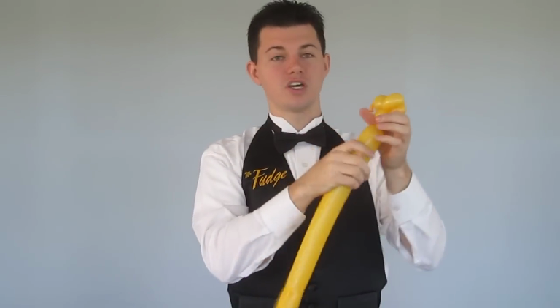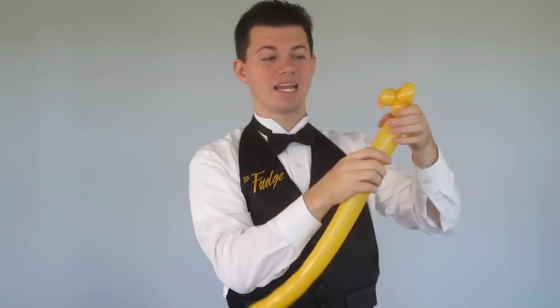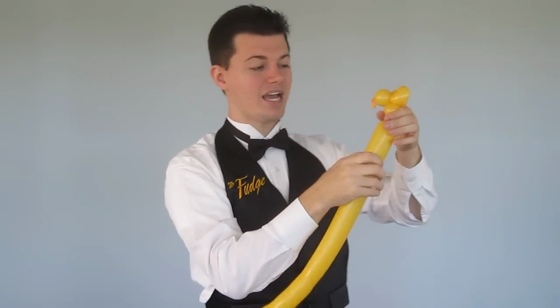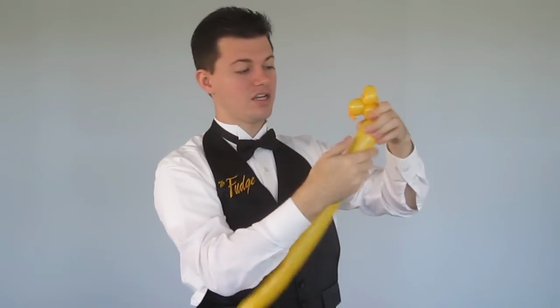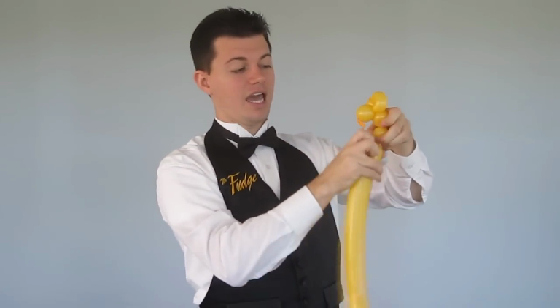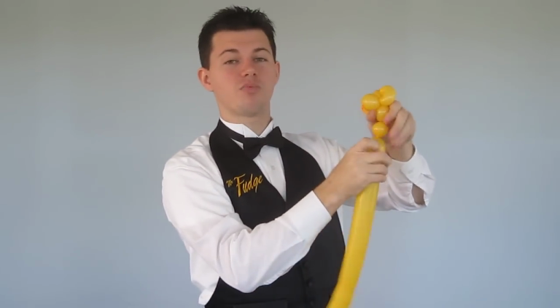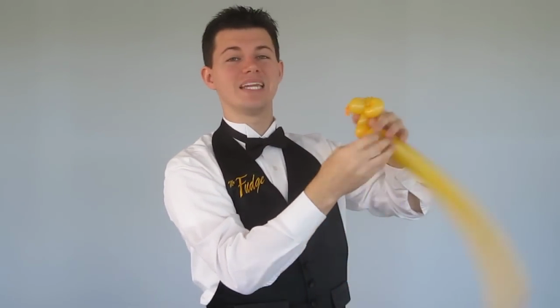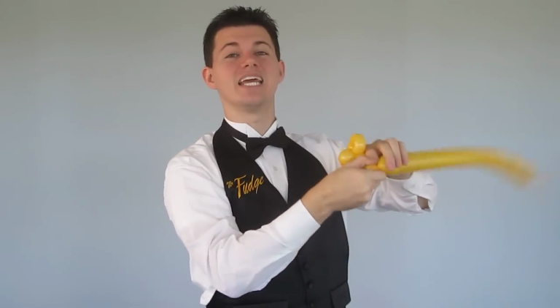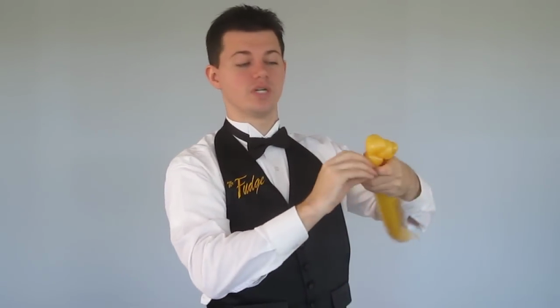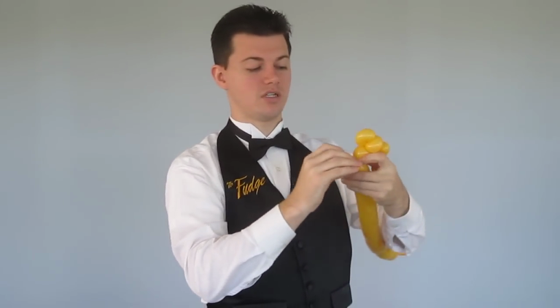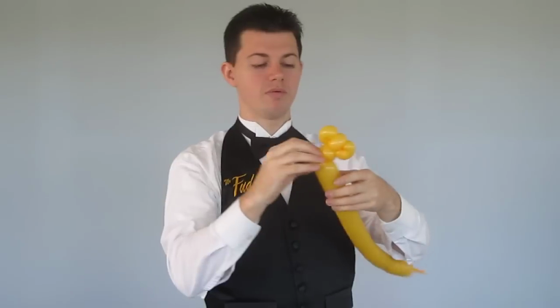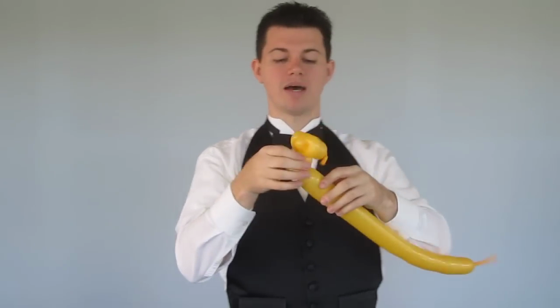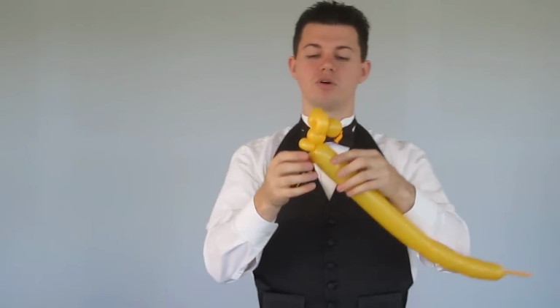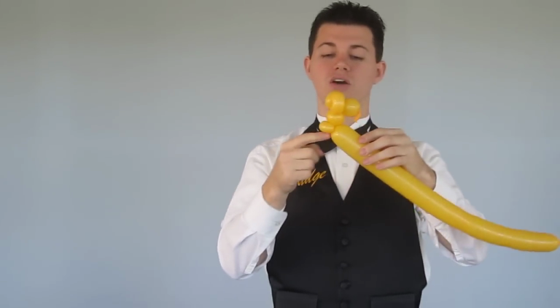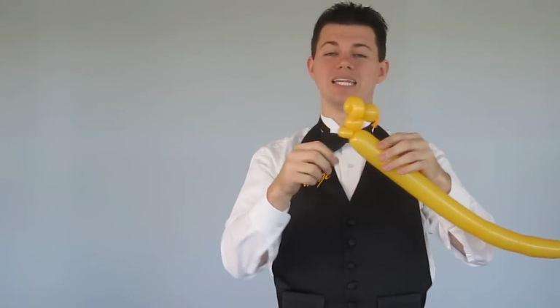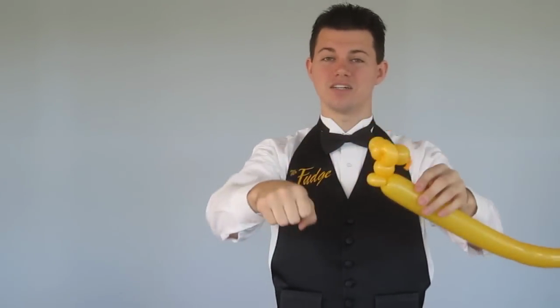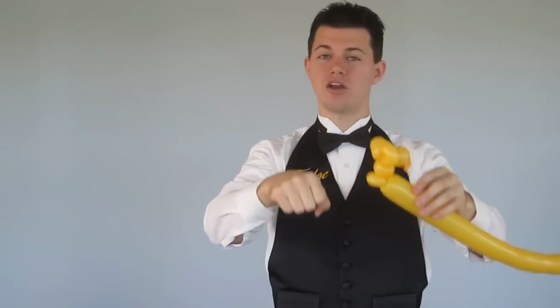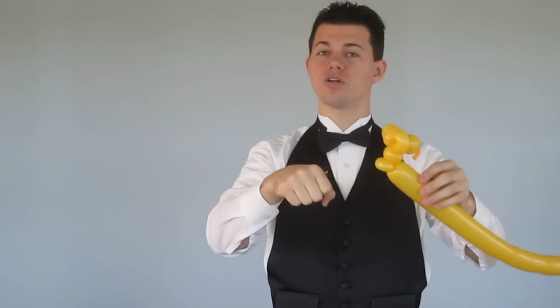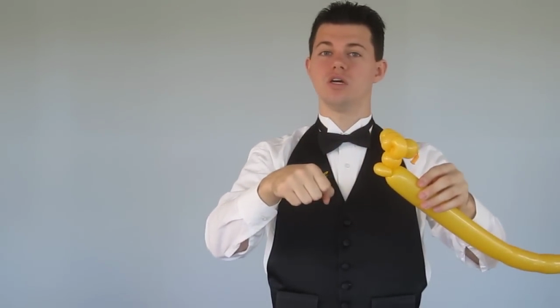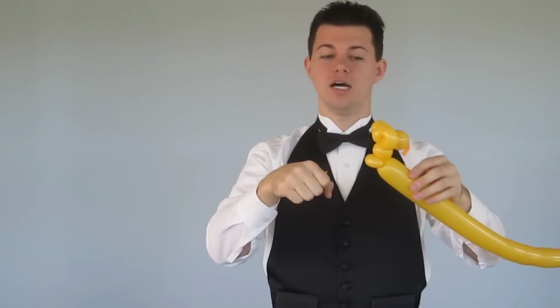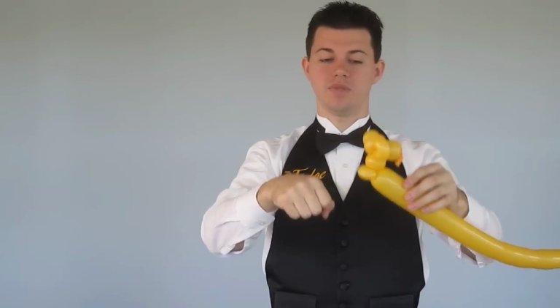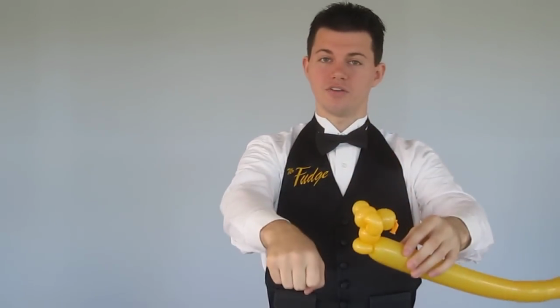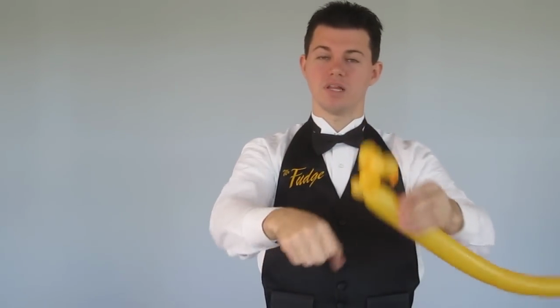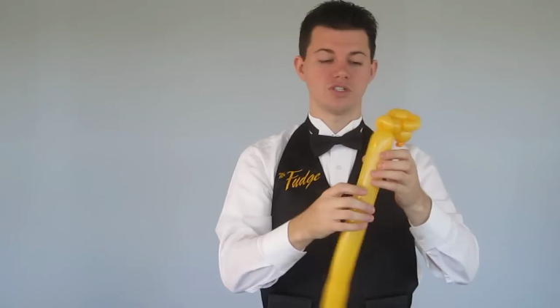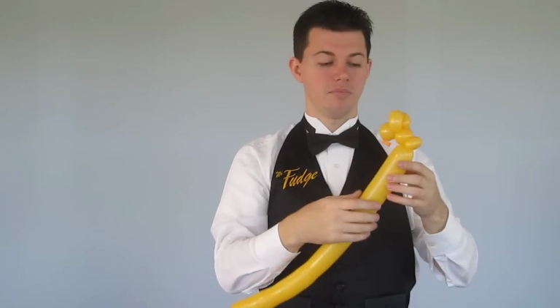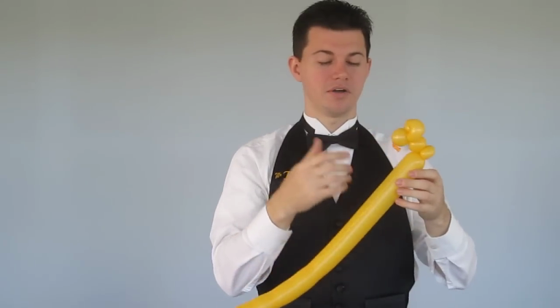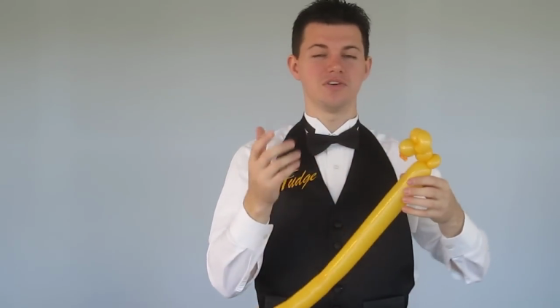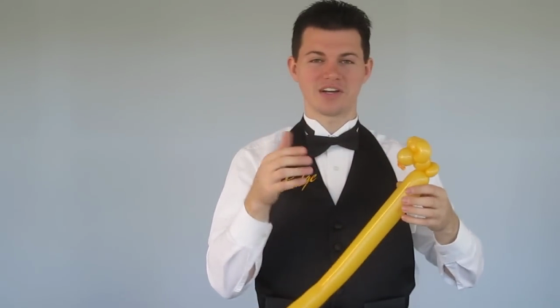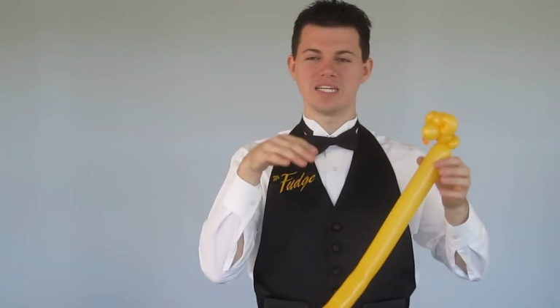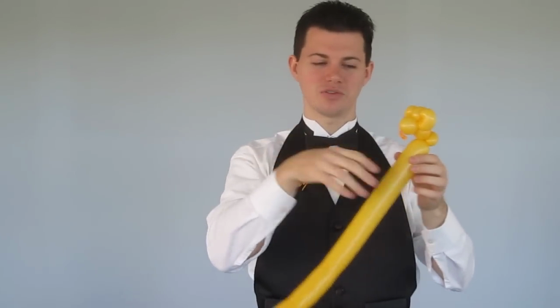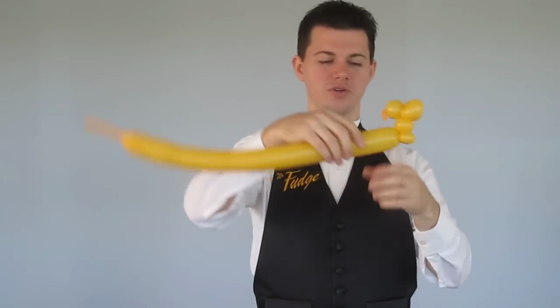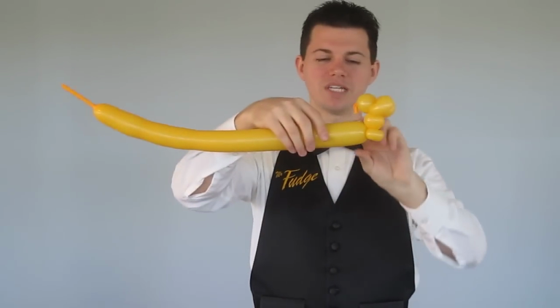Then we're going to make a neck. At this point we need an ear twist. When we made the mouse on the motorcycle, we didn't need it because the handlebars held it in place. But with a unicycle, we need an ear twist to hold the arms out.